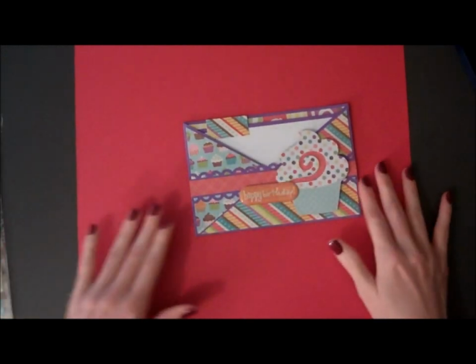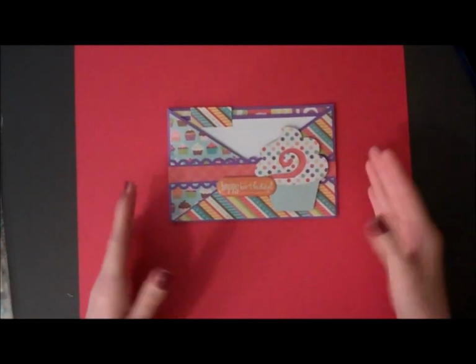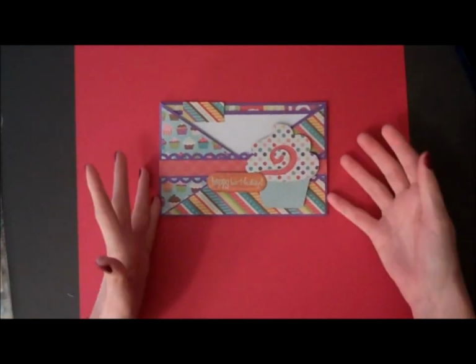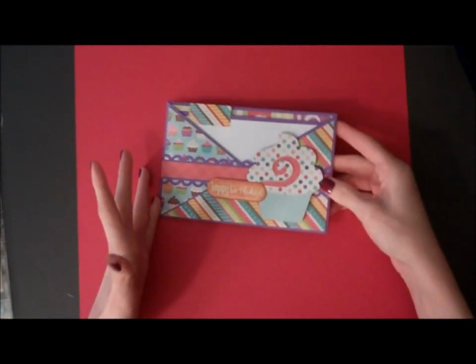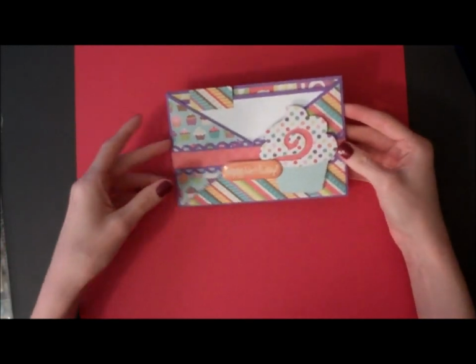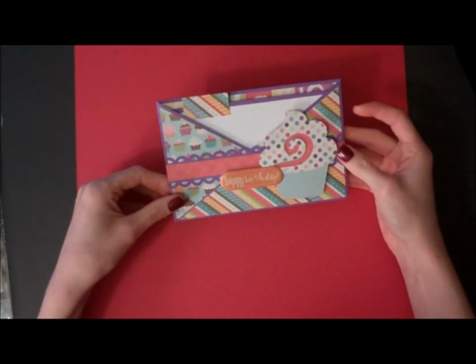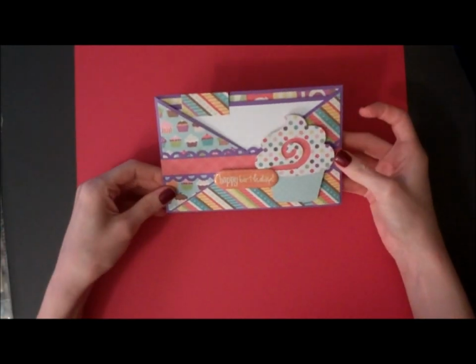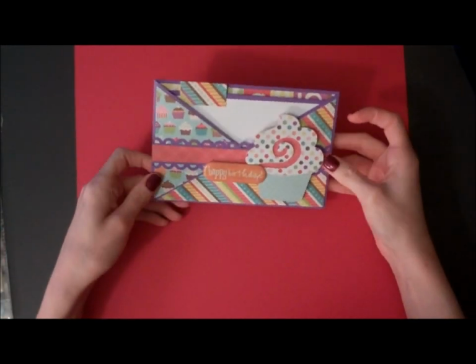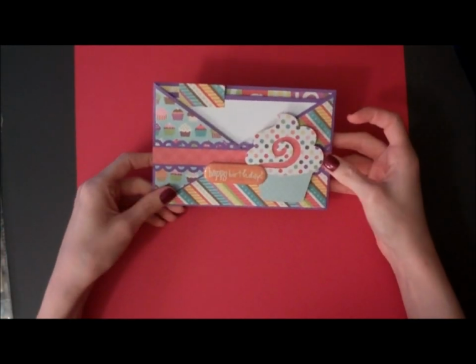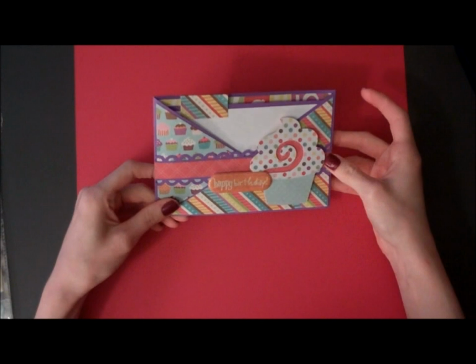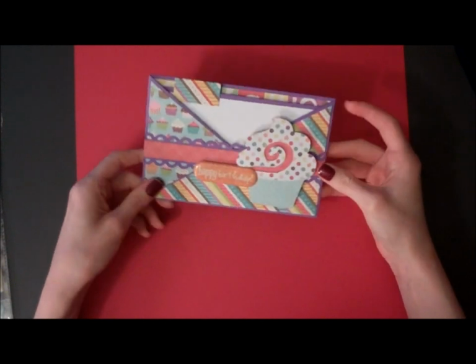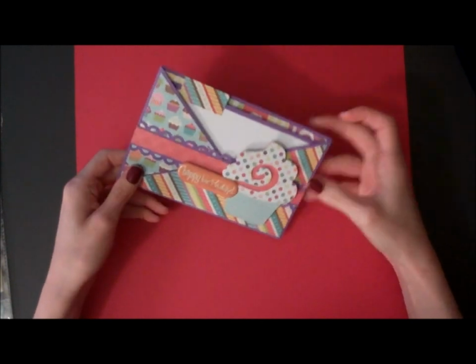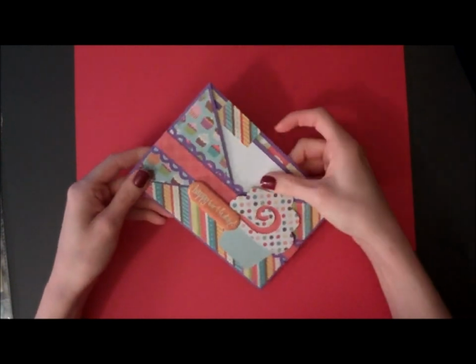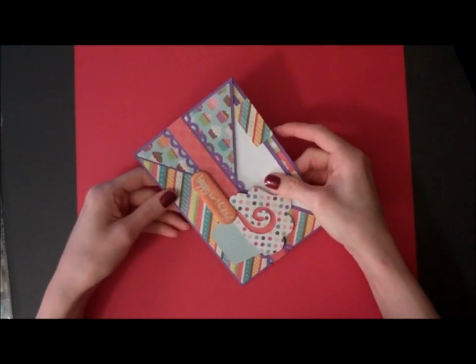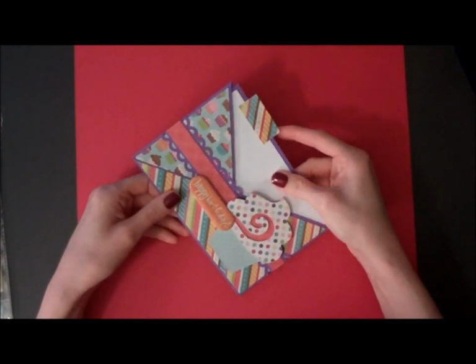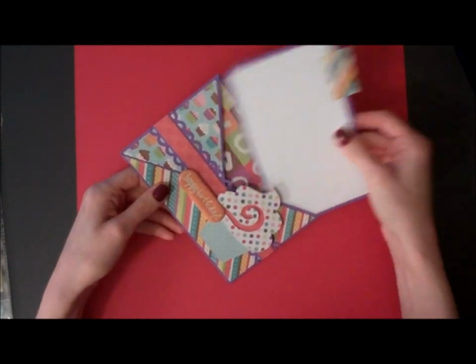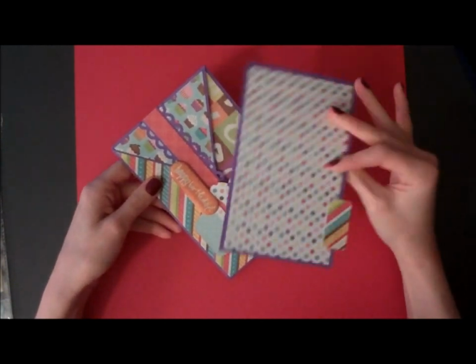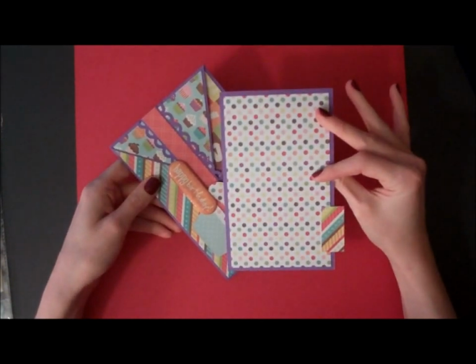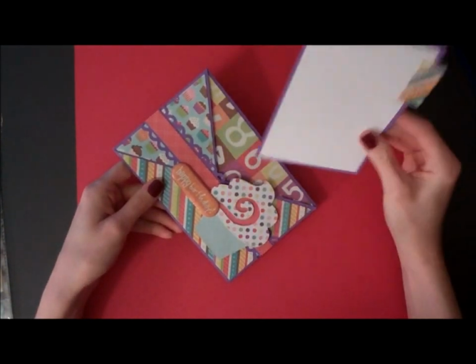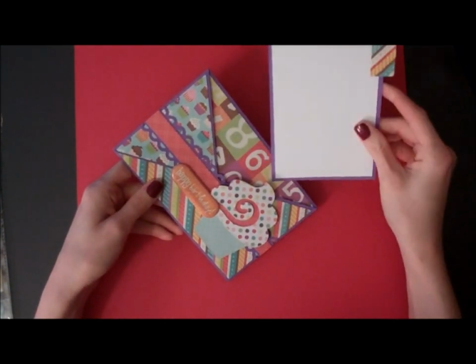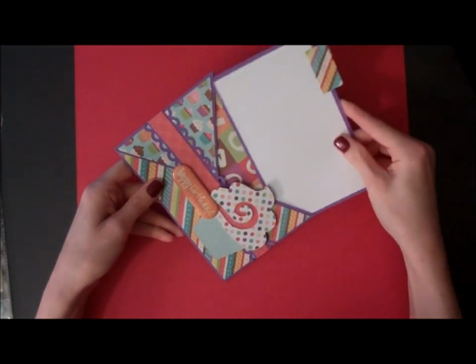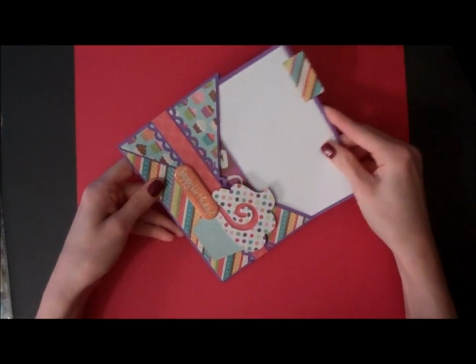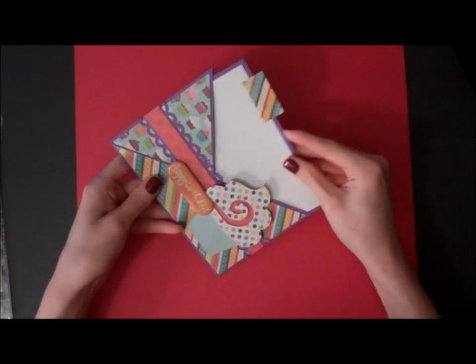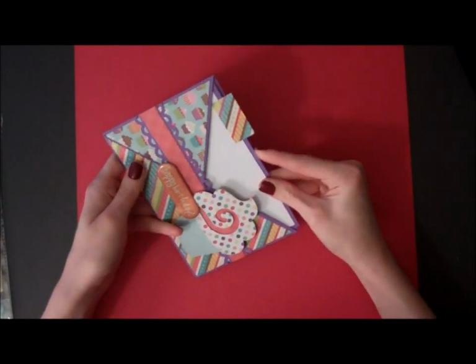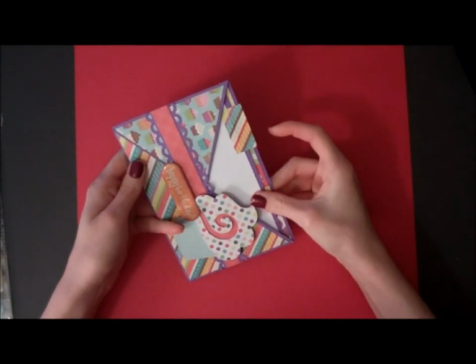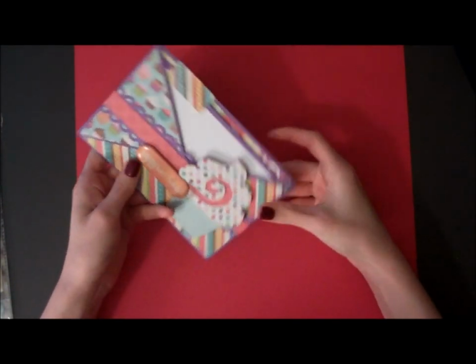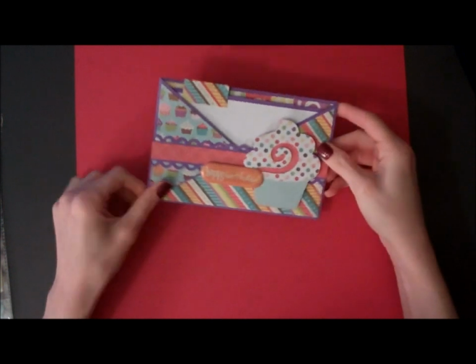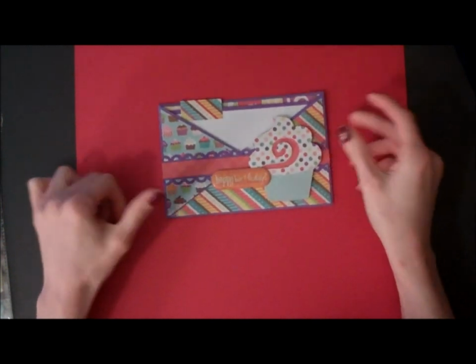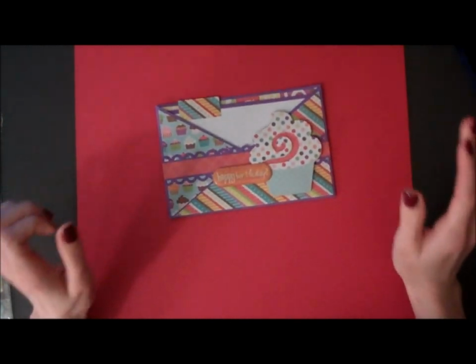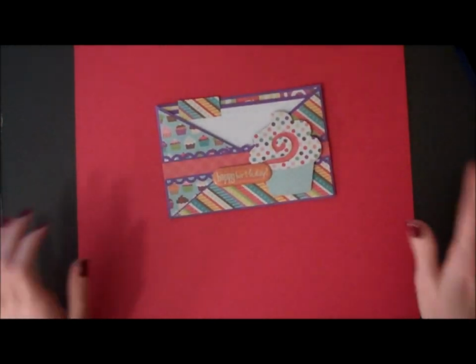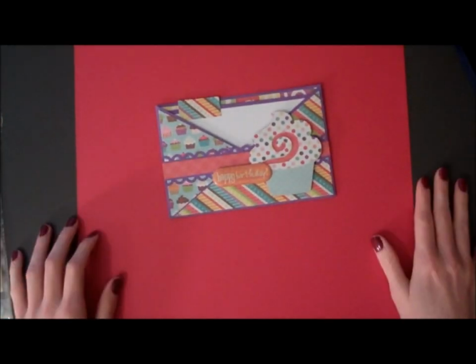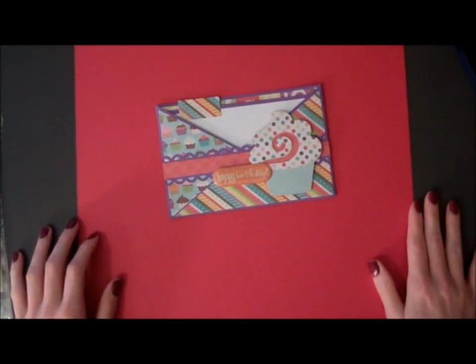And there you go — a really cute and simple criss-cross birthday card. Thanks so much for watching guys. Bye!